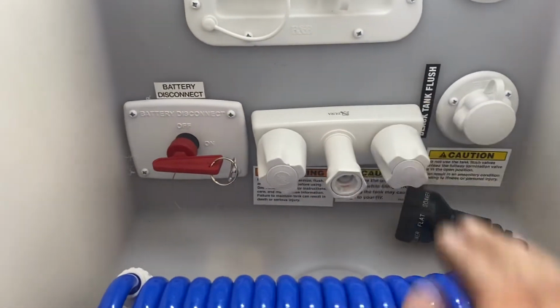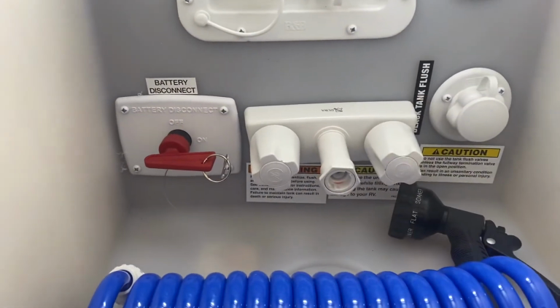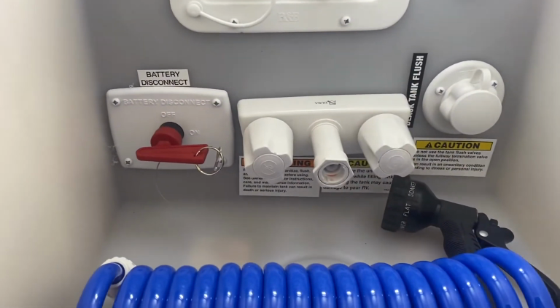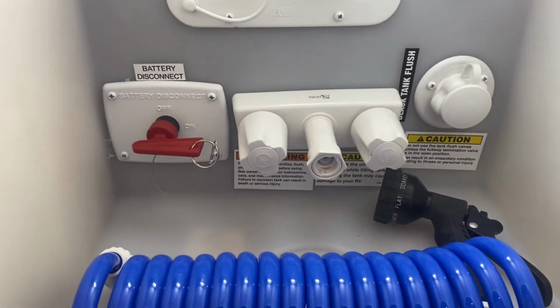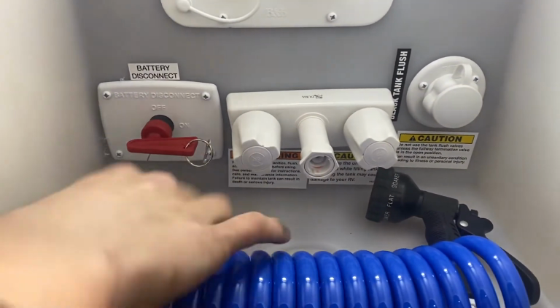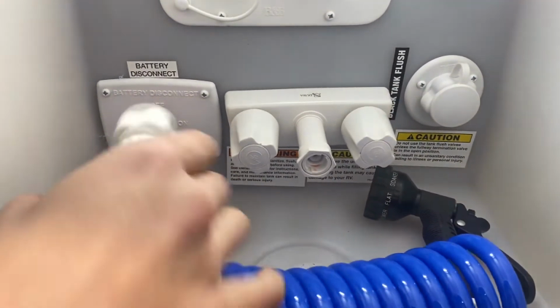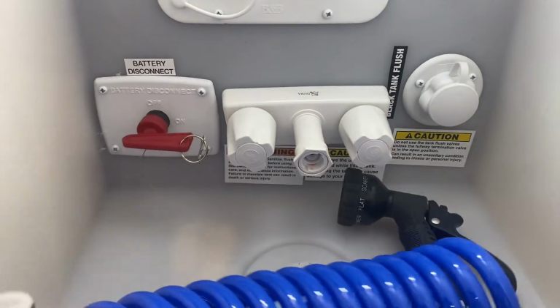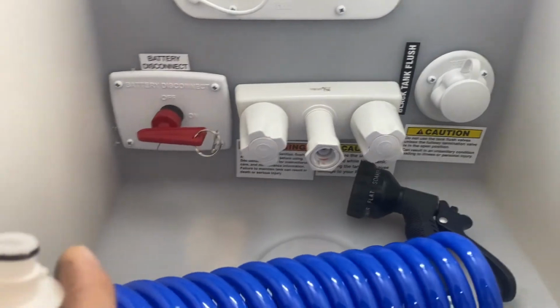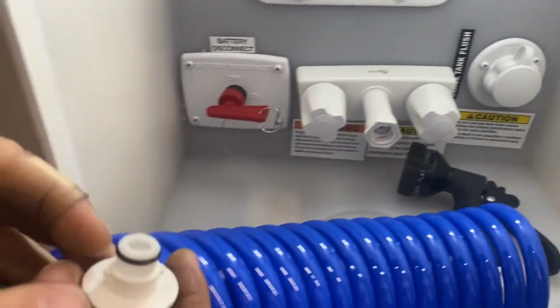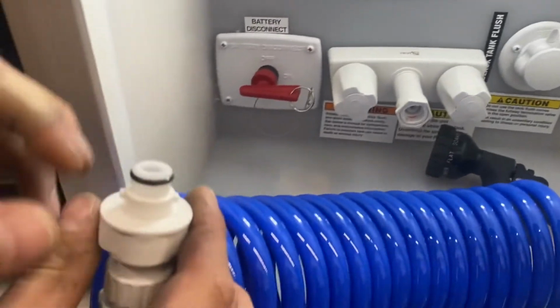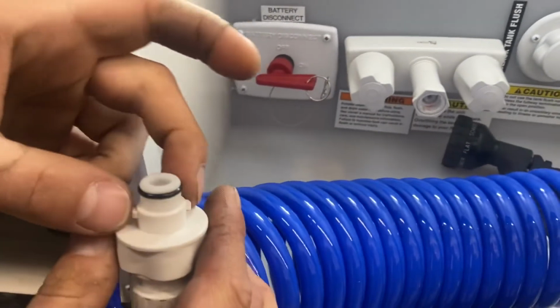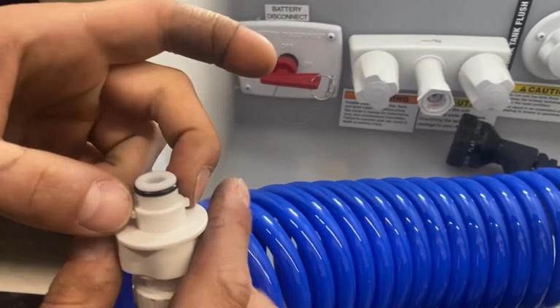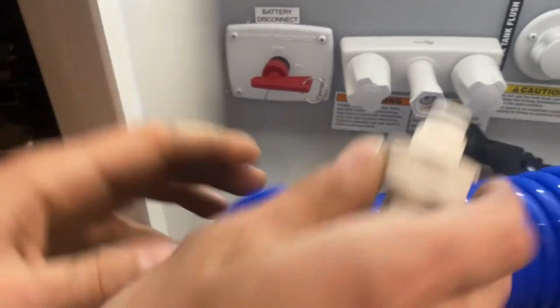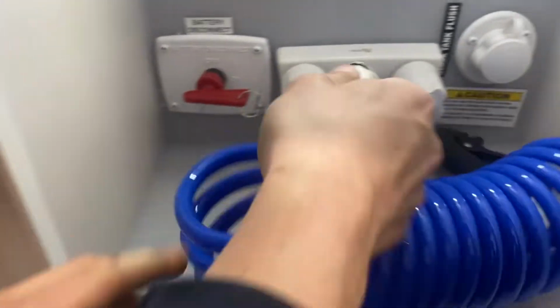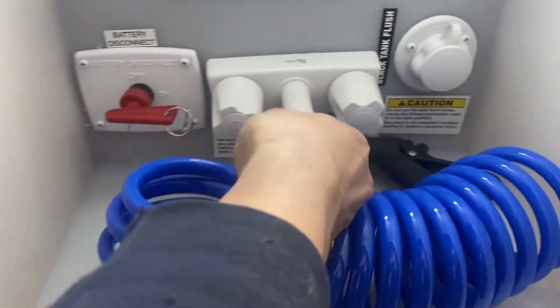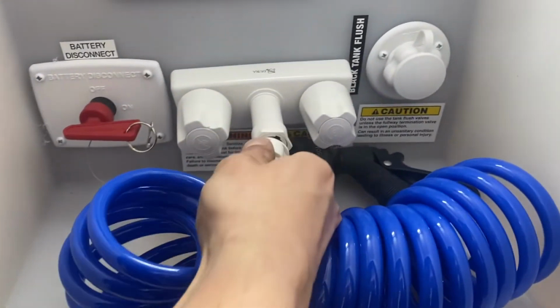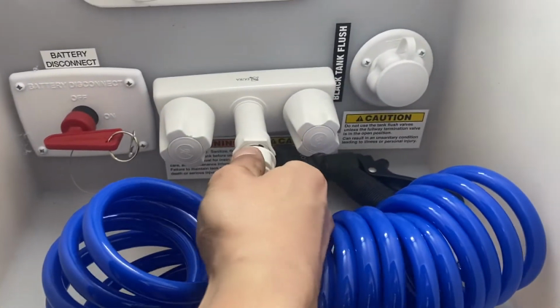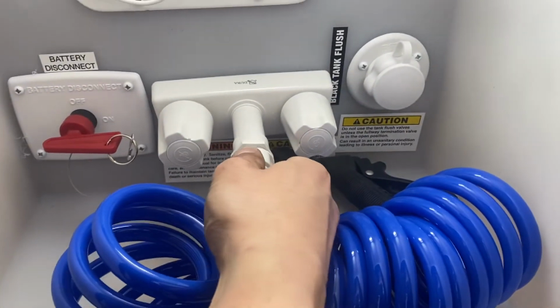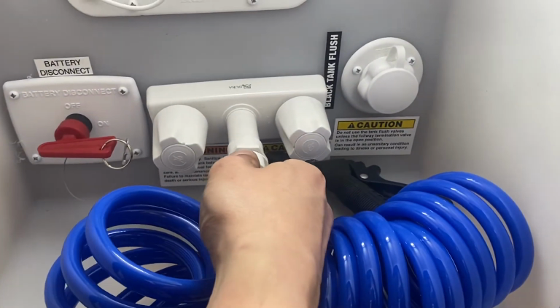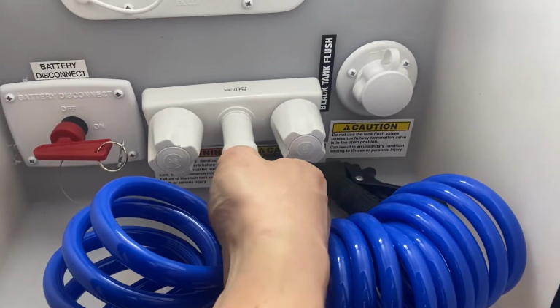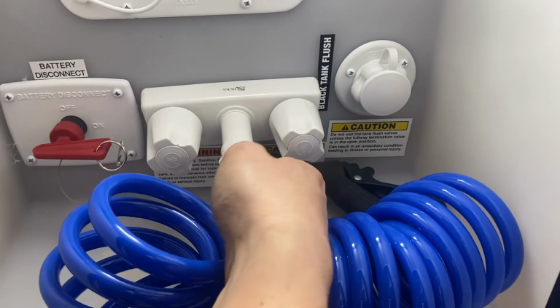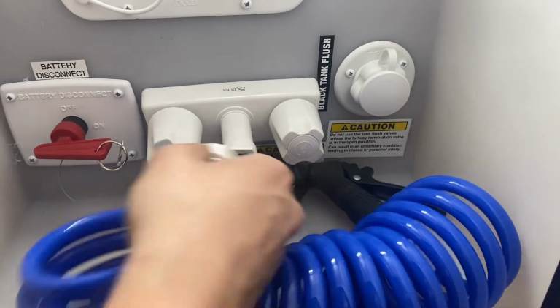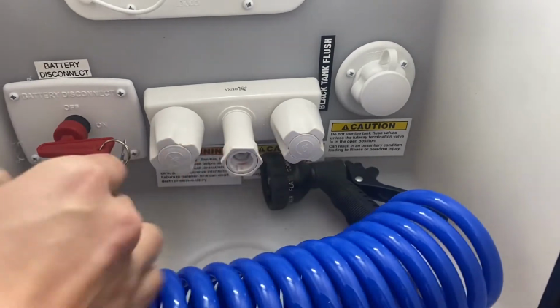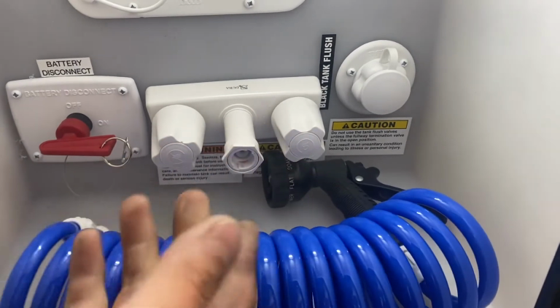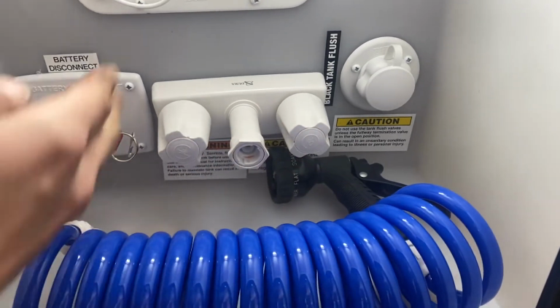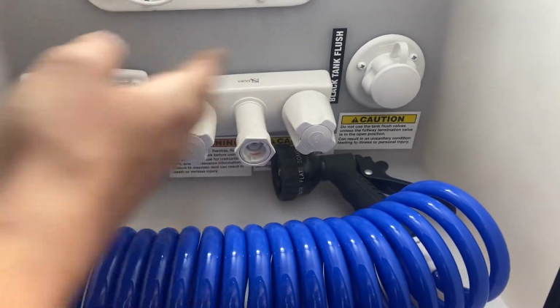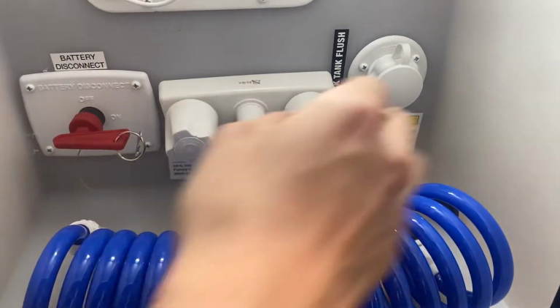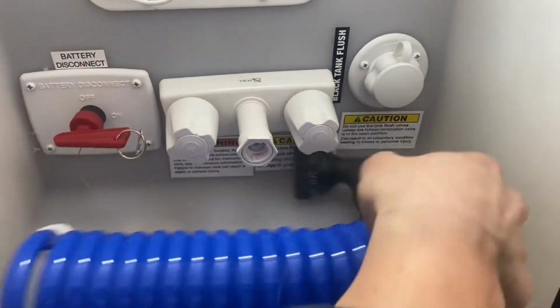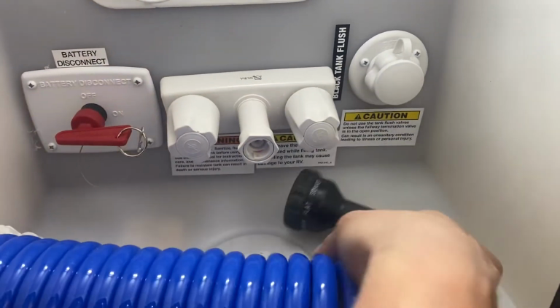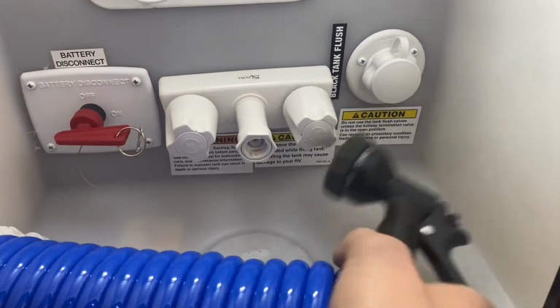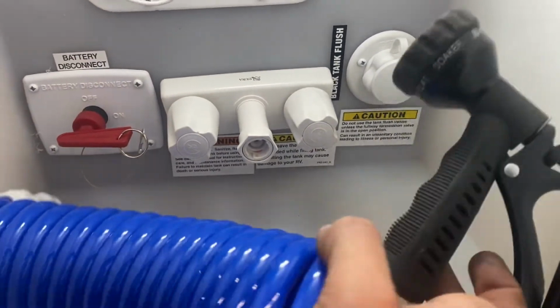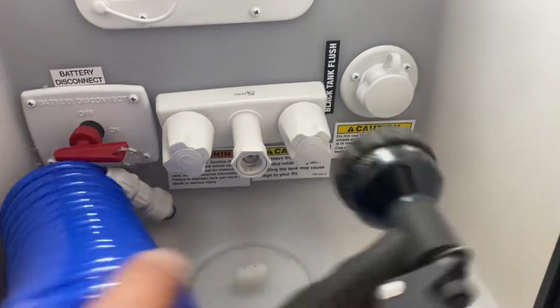You get your outside shower here. The hose has two little ears — those are just going to line up into those little notches, press it in, give it a little eighth turn, and that locks it into place. You get your hot and cold water as well as the shower head here.